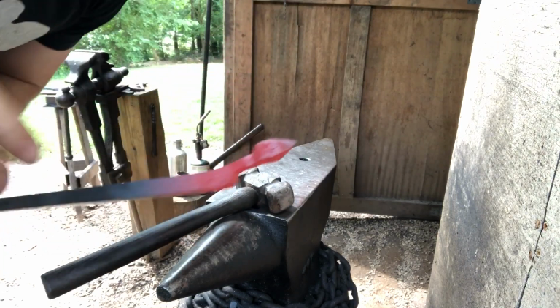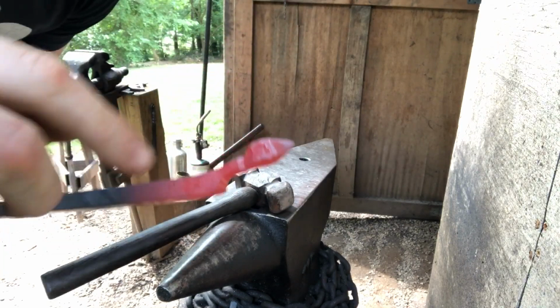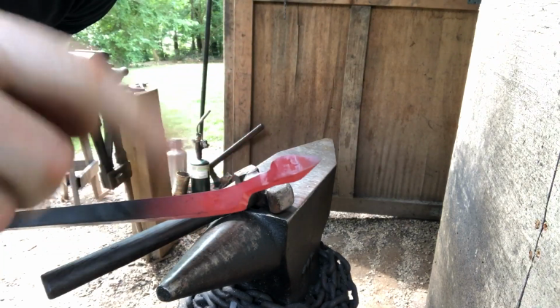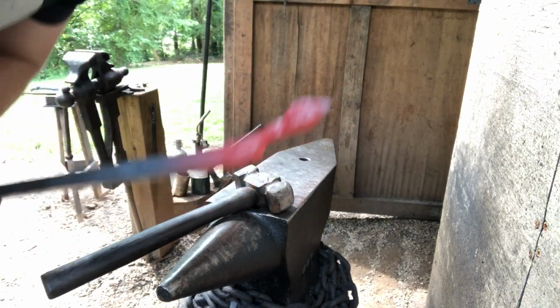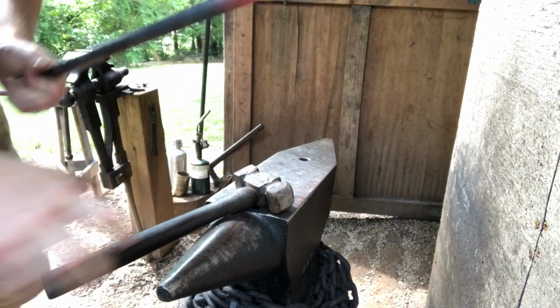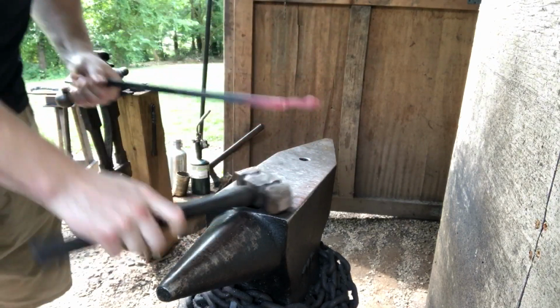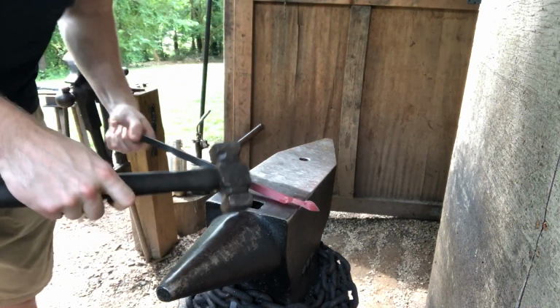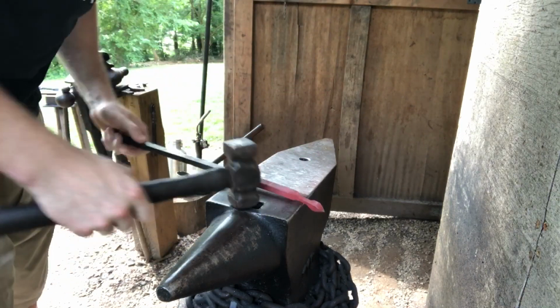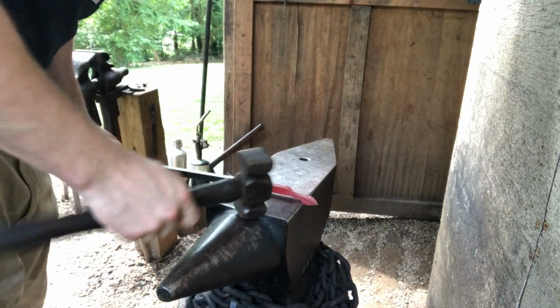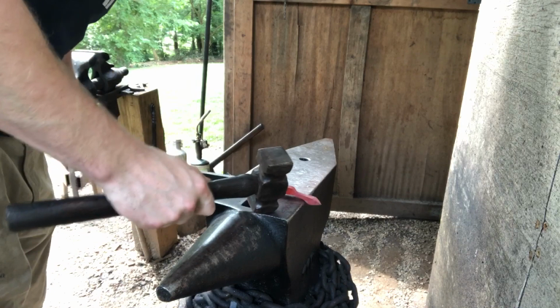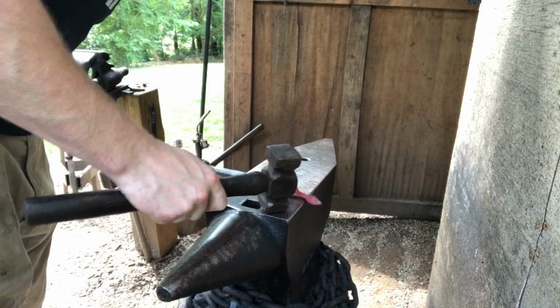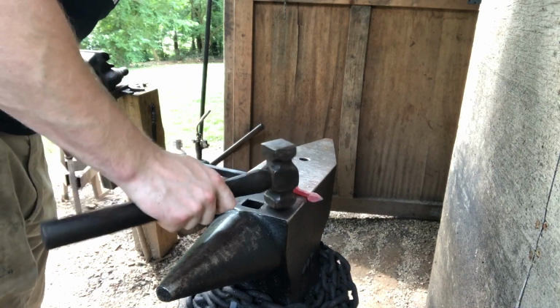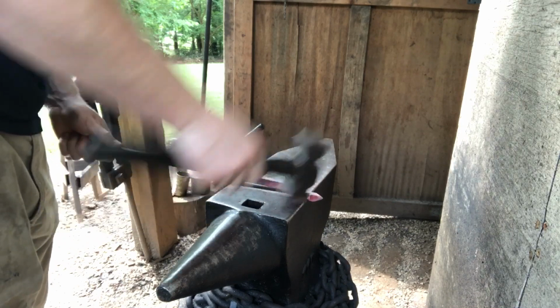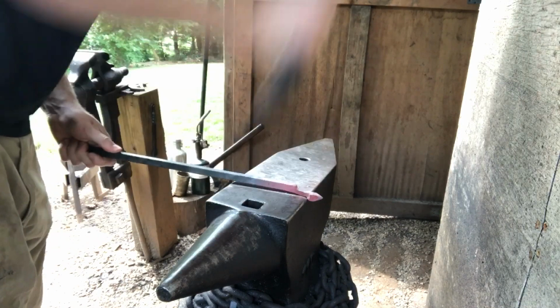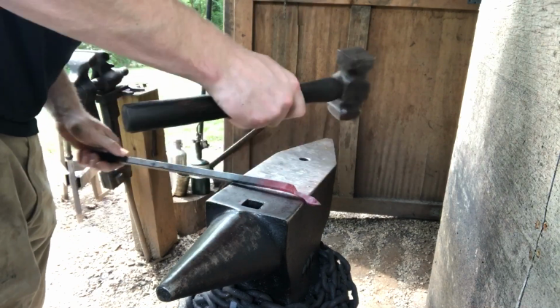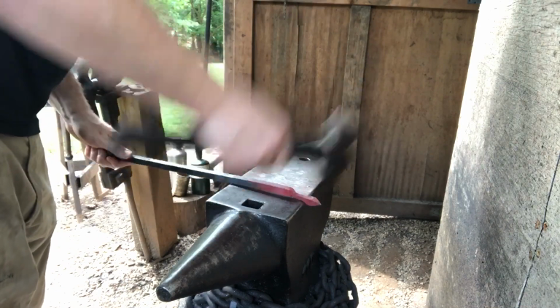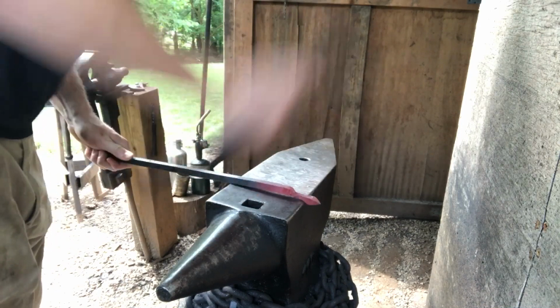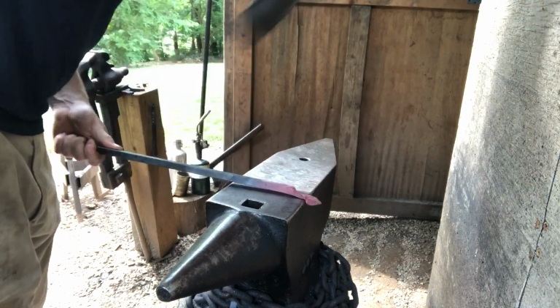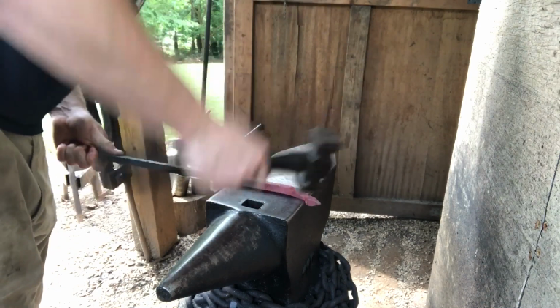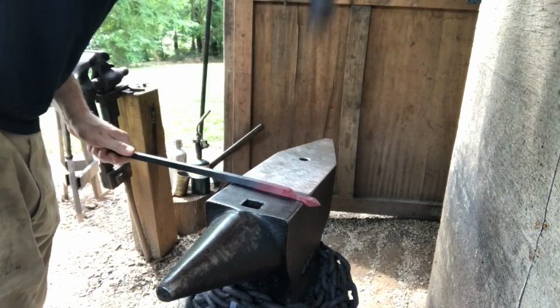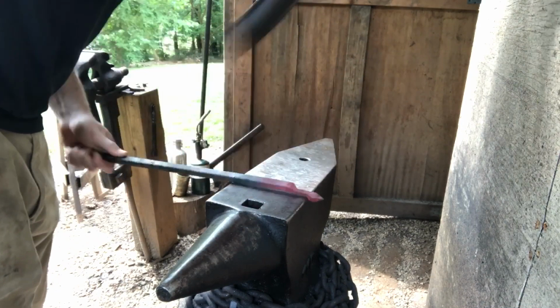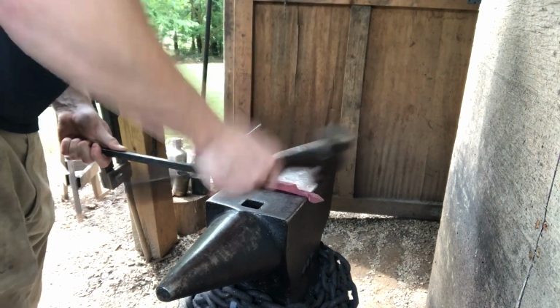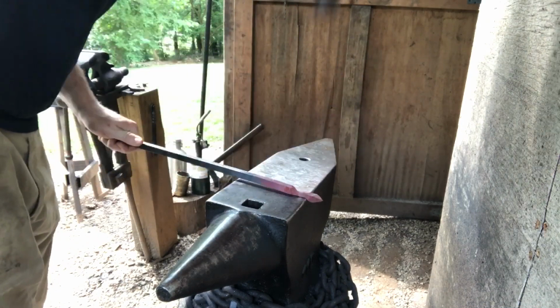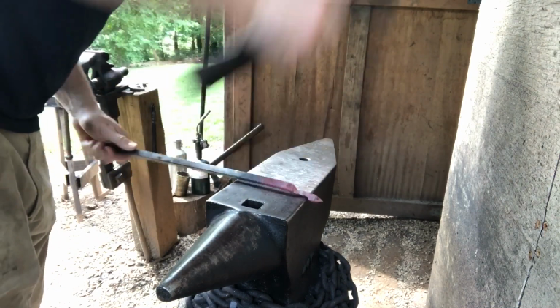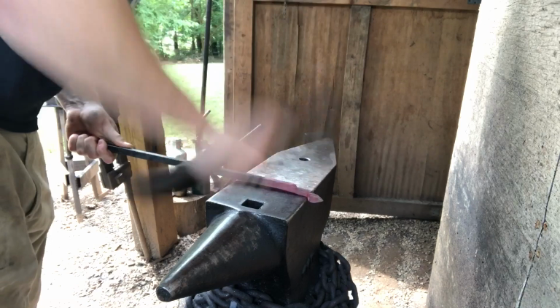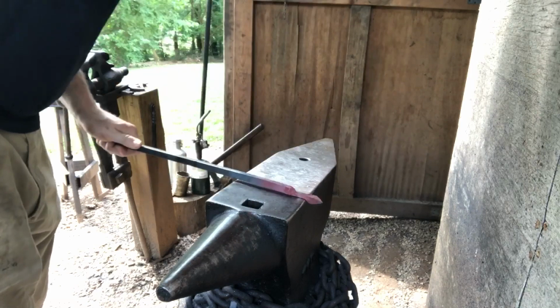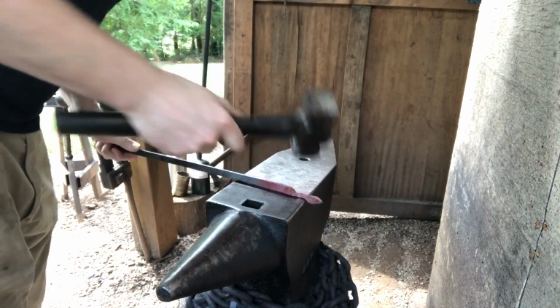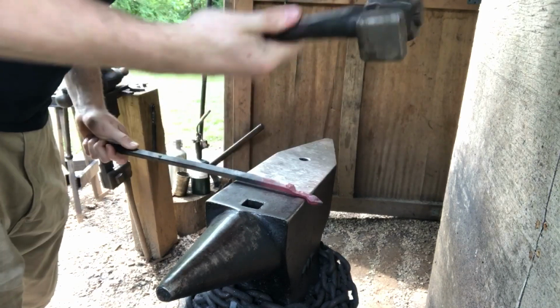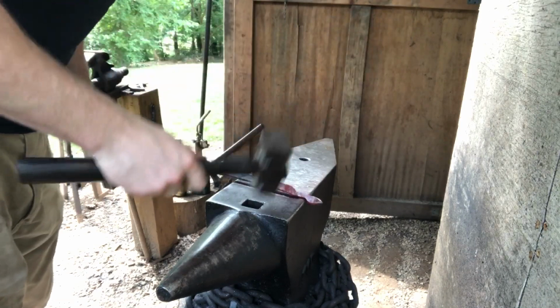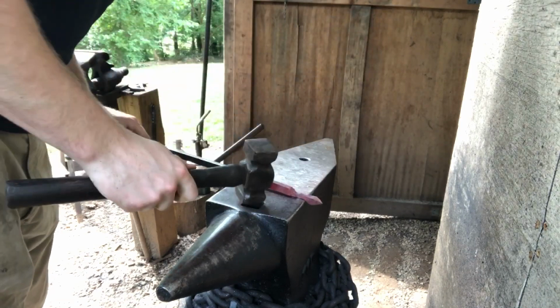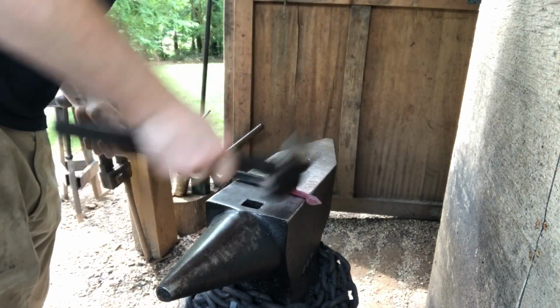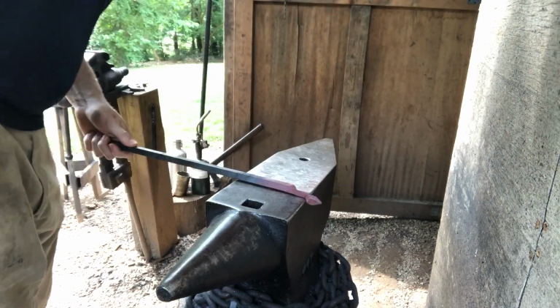Now you see the beginnings of what's going to become our stem. Now it's just a matter of going back and forth between these two set-downs and drawing out the material you need for the stem.